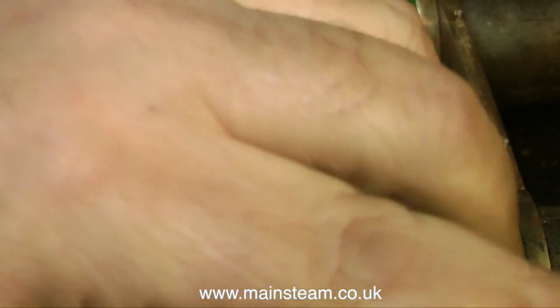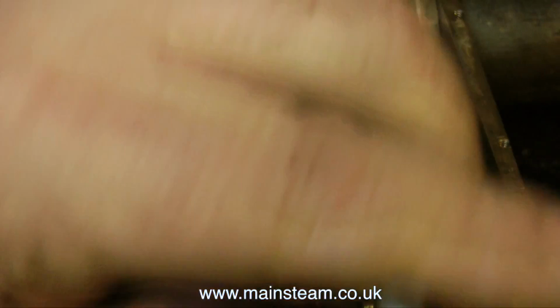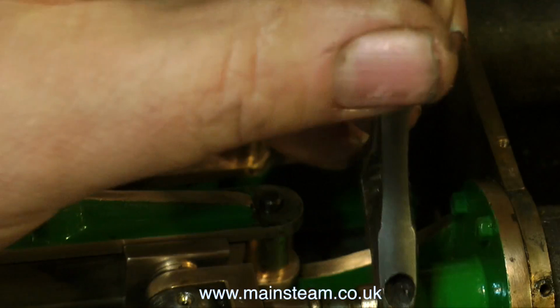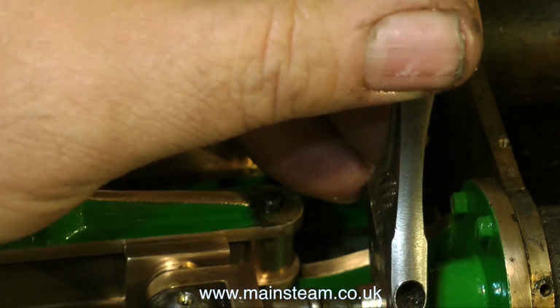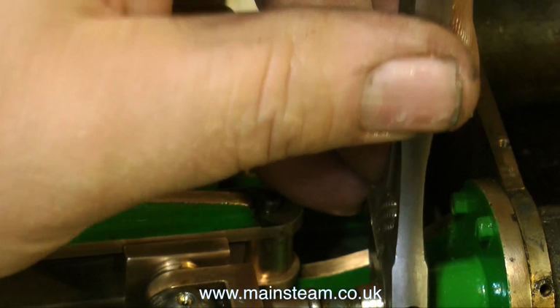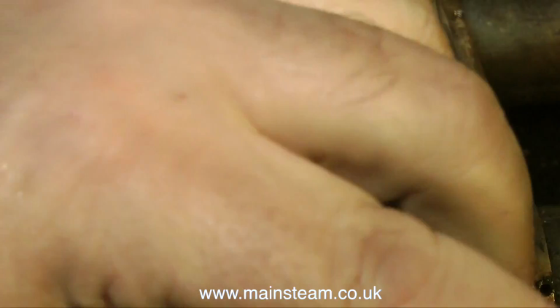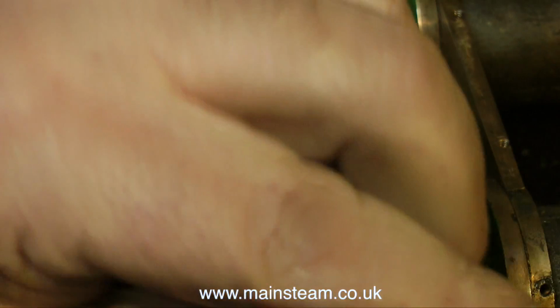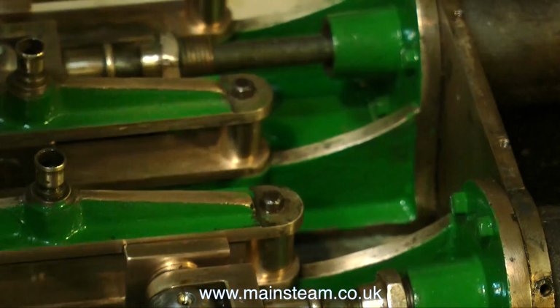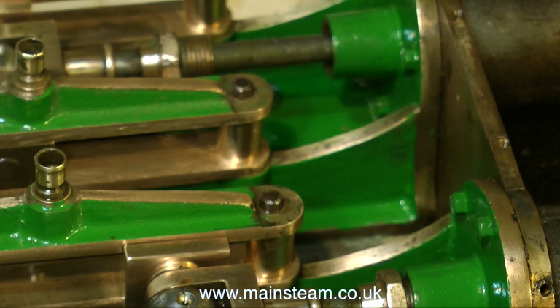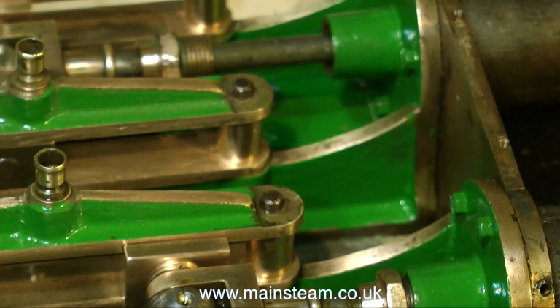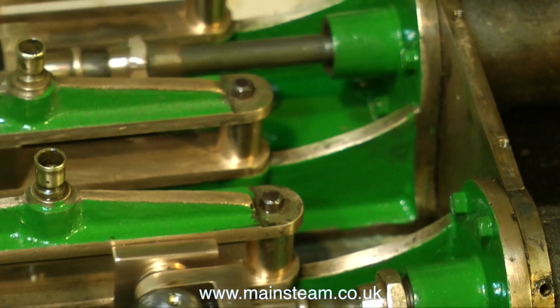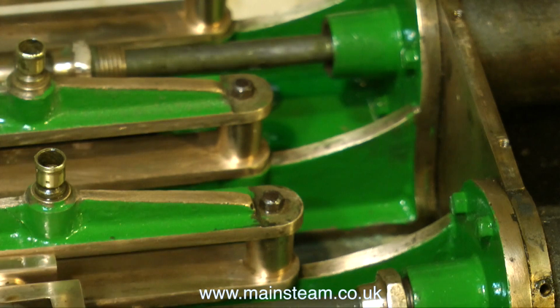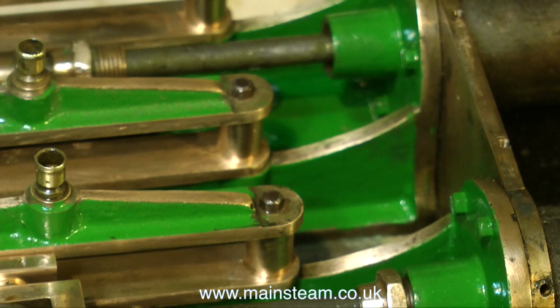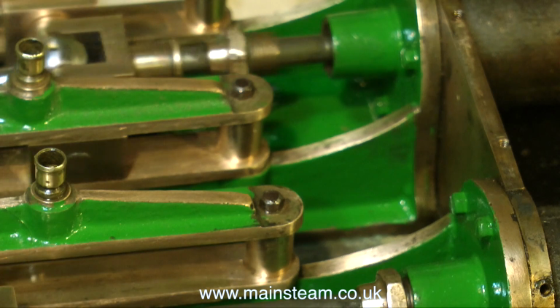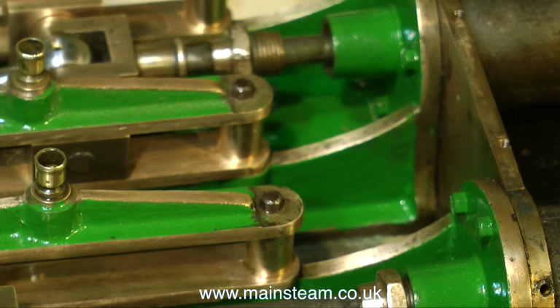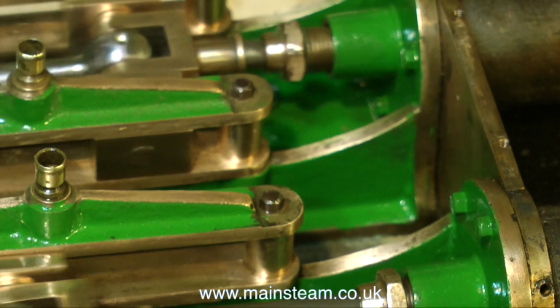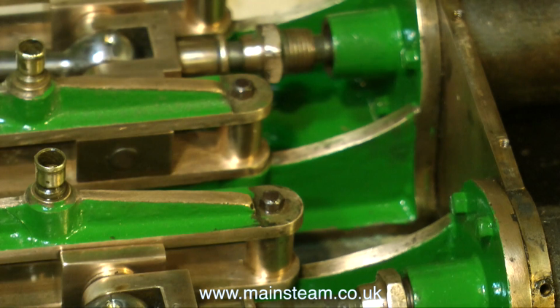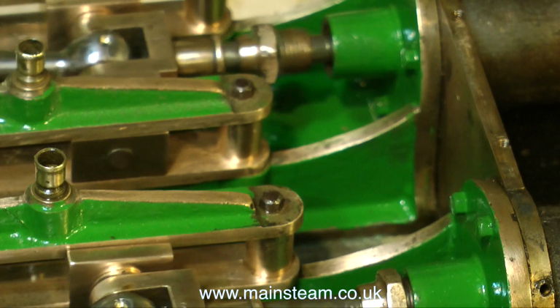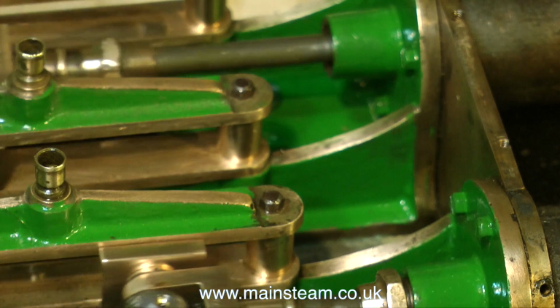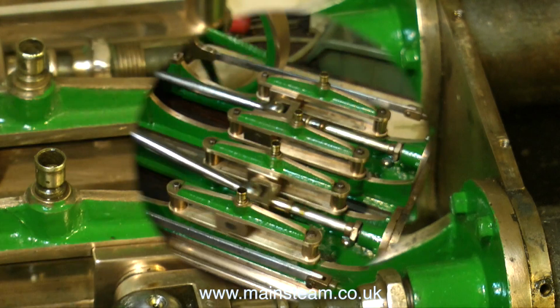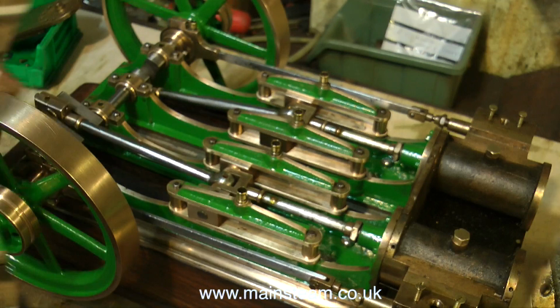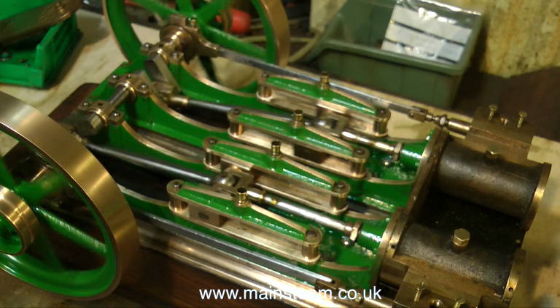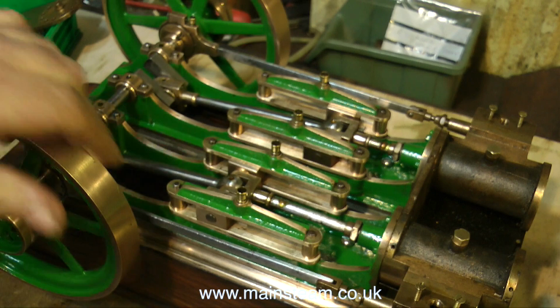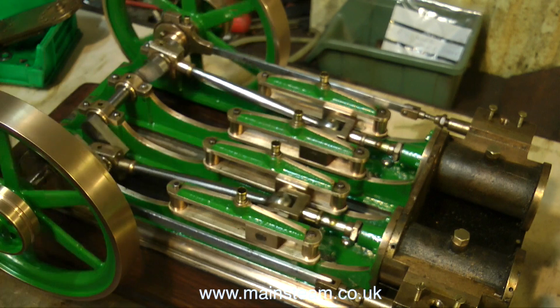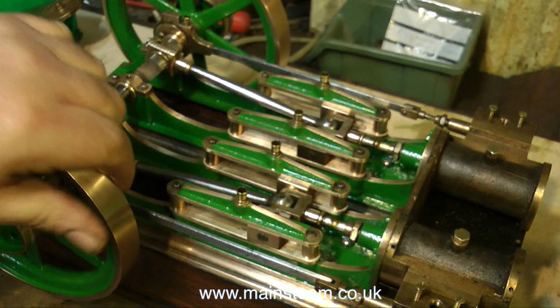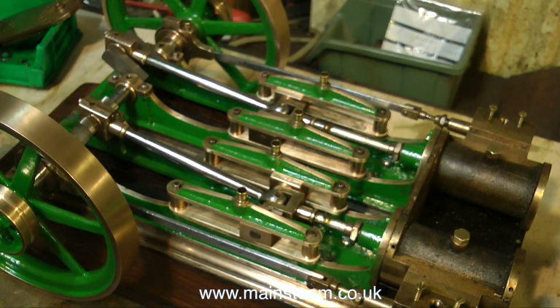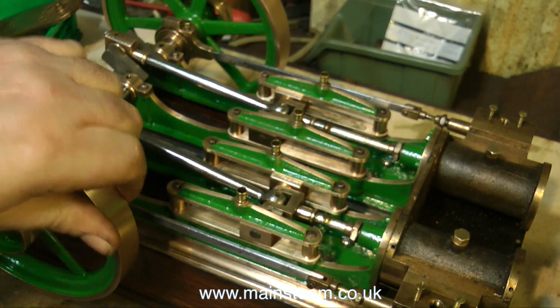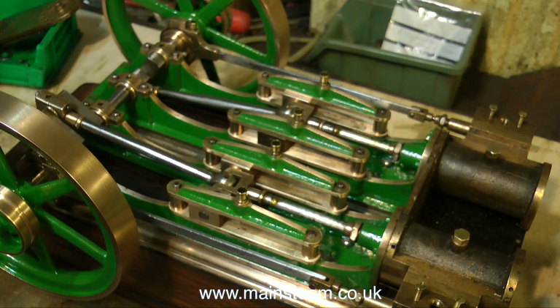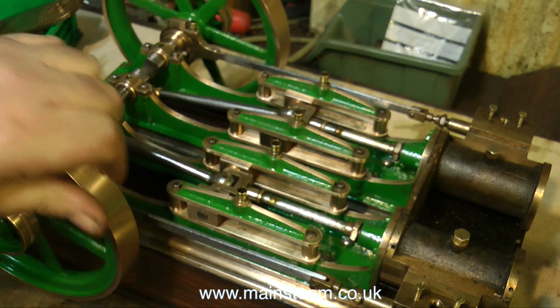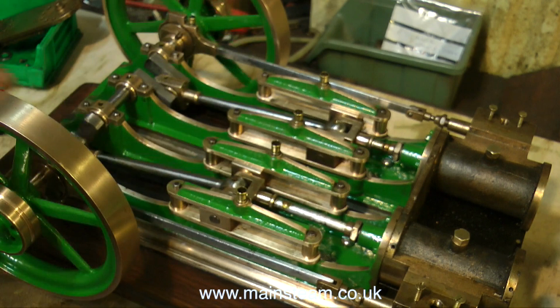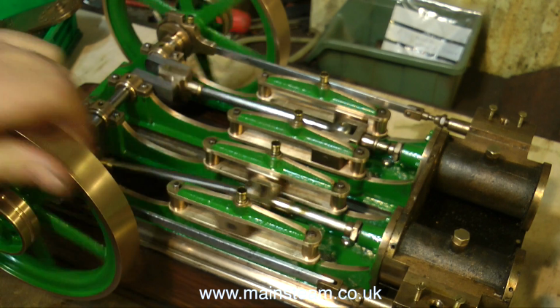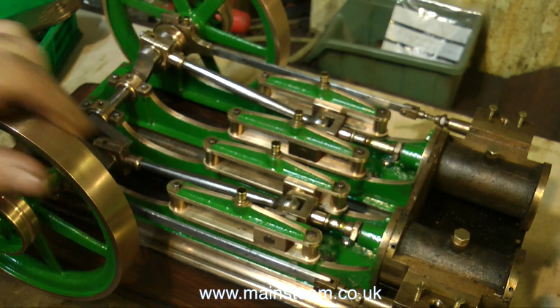As a general rule, once you think that the gland nut is tight enough, back it off about a sixteenth of an inch. The engine must continue to run freely like this, with the stuffing glands tightened up and the pistons in place.